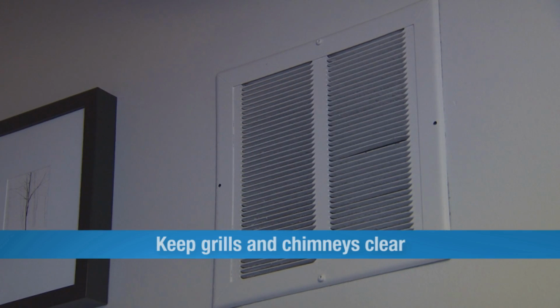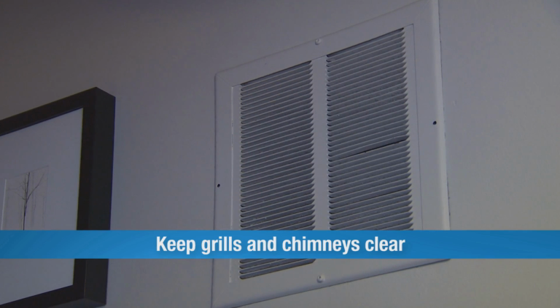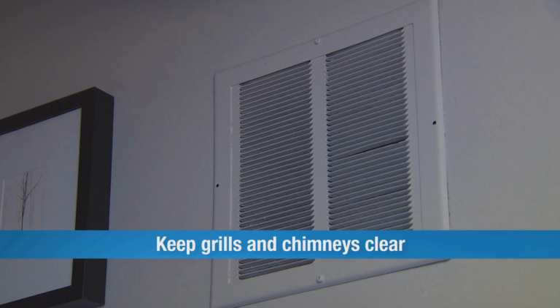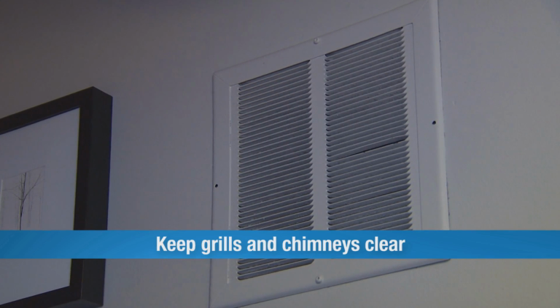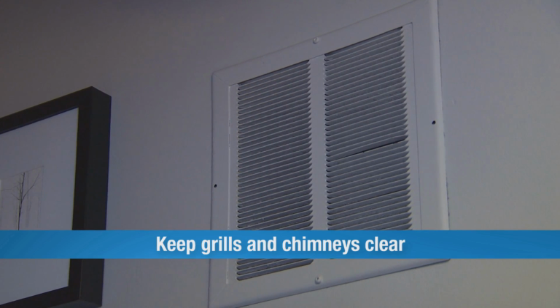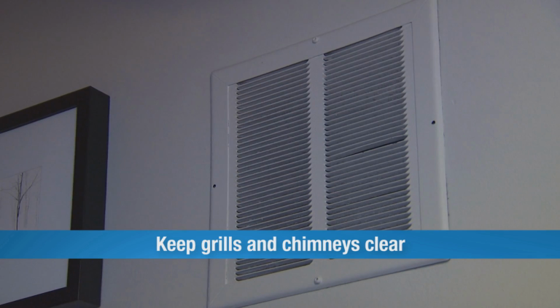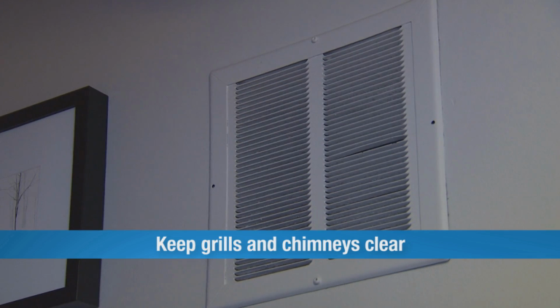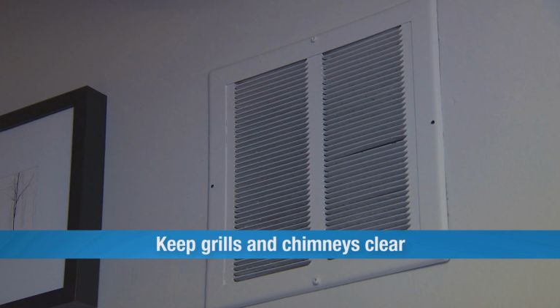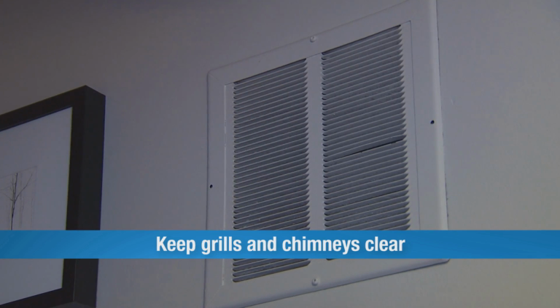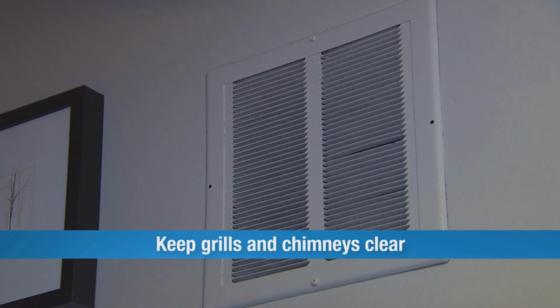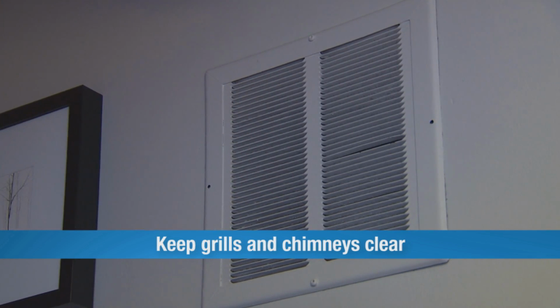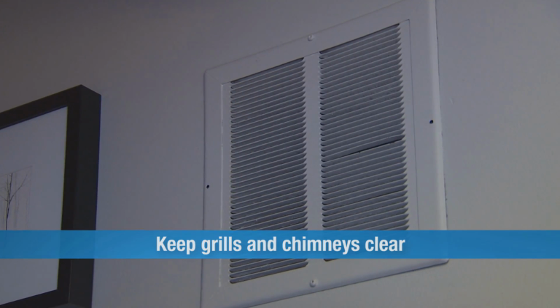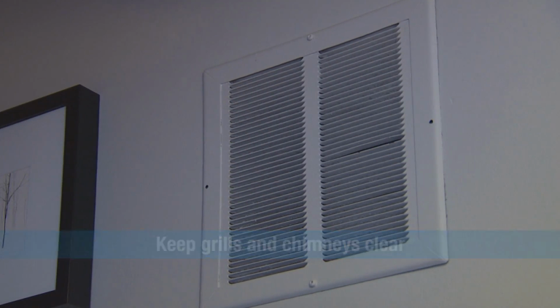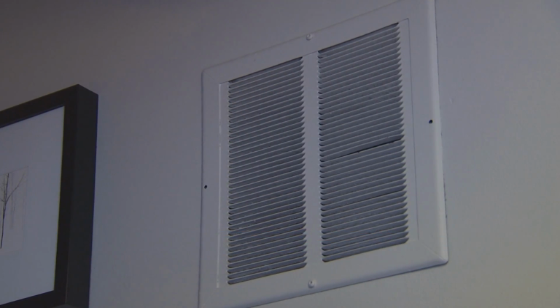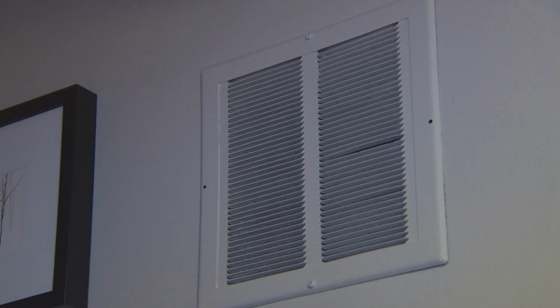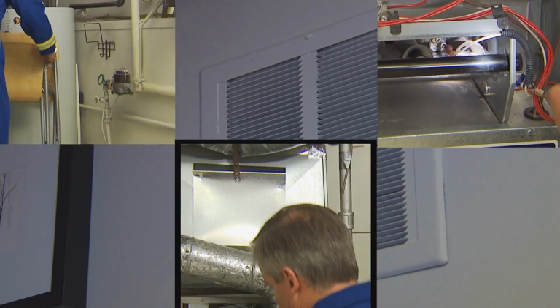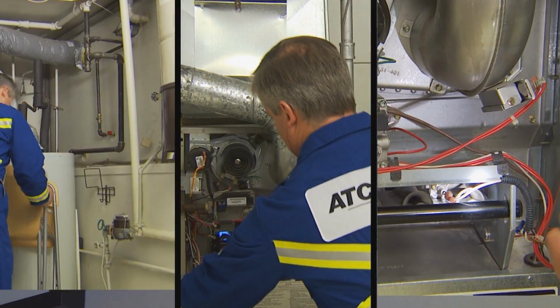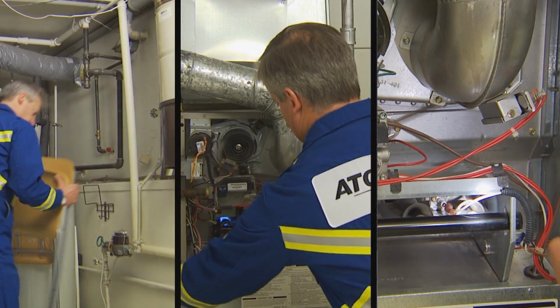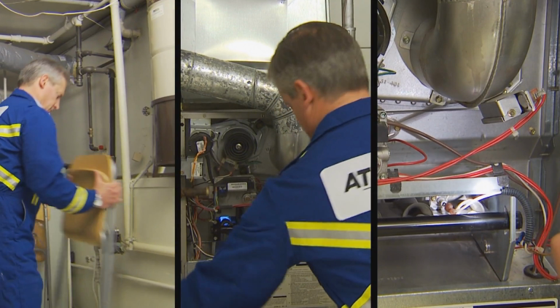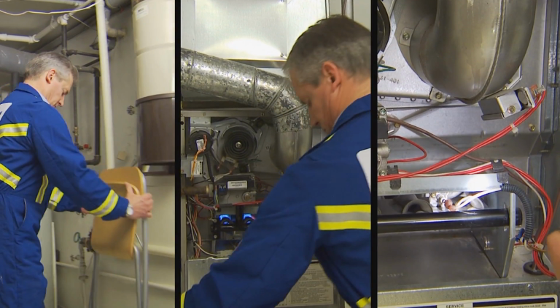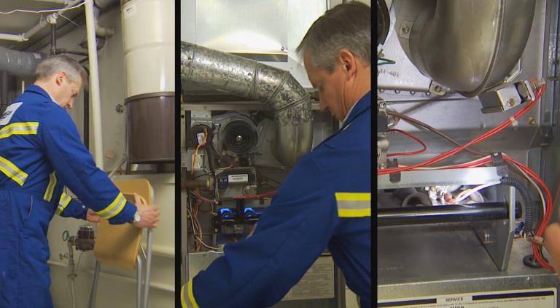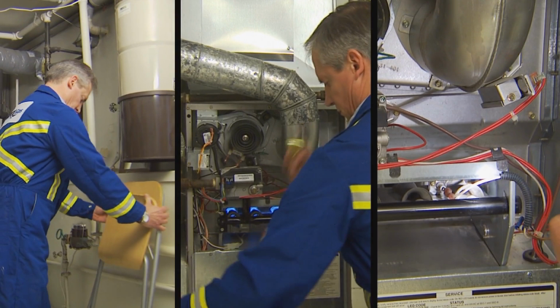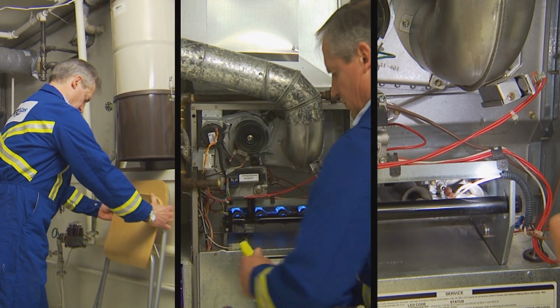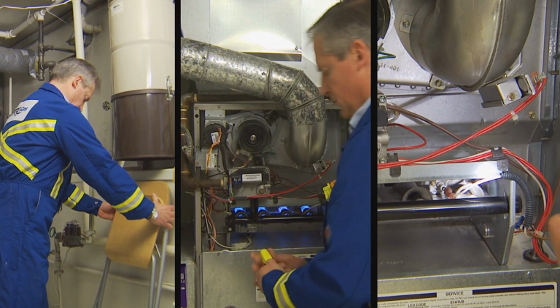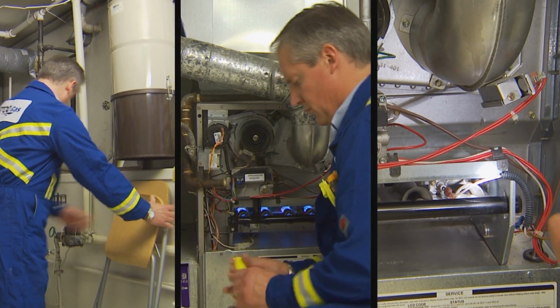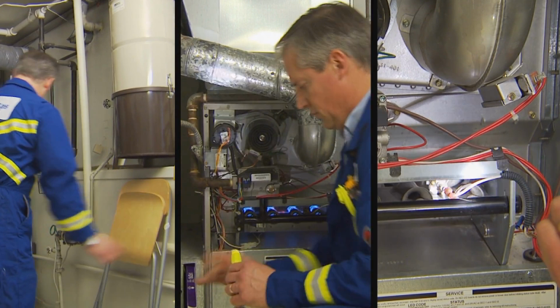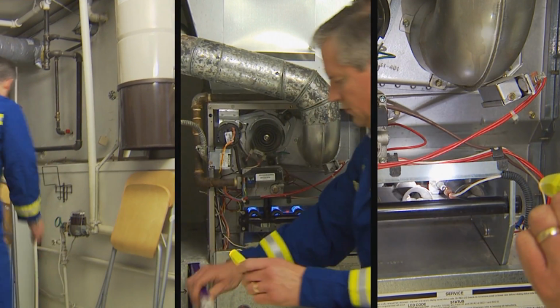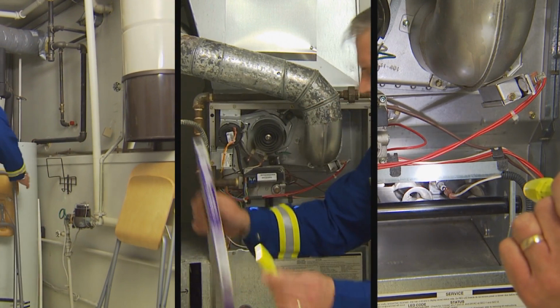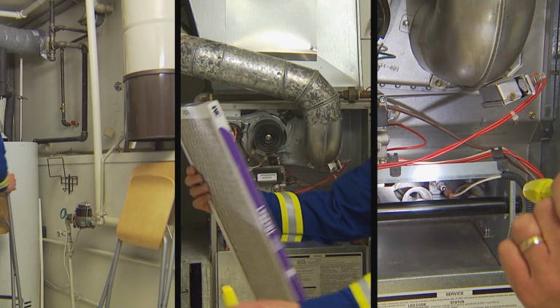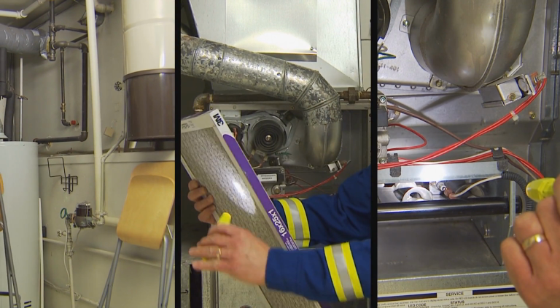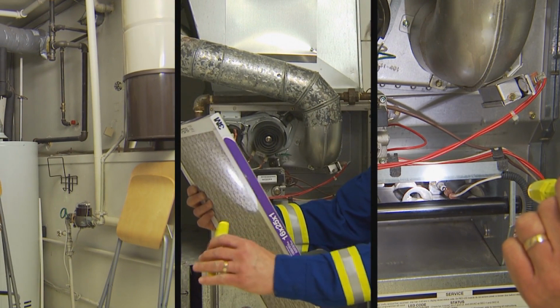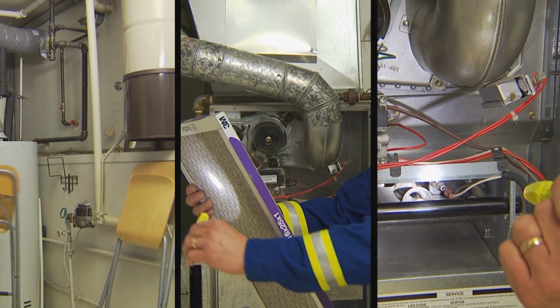Be especially careful to keep any grills free of debris and clutter. If you follow these steps, you'll be ahead of the game, and they don't take much time and will make your home a safer place.